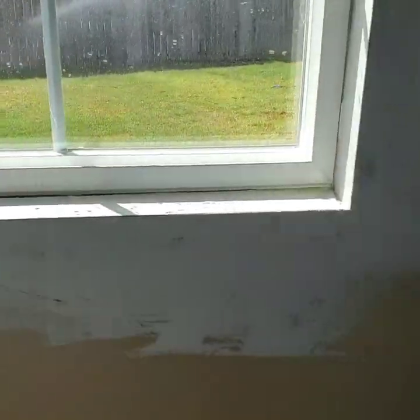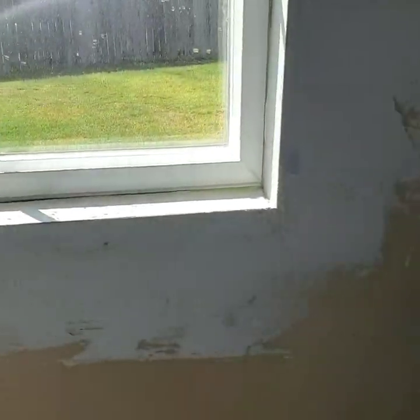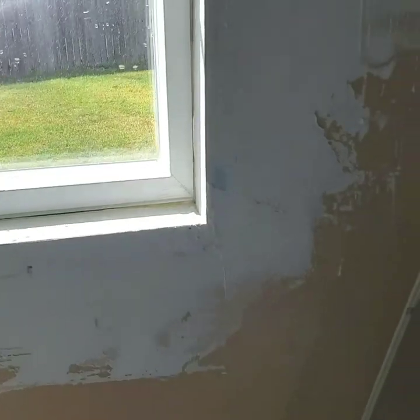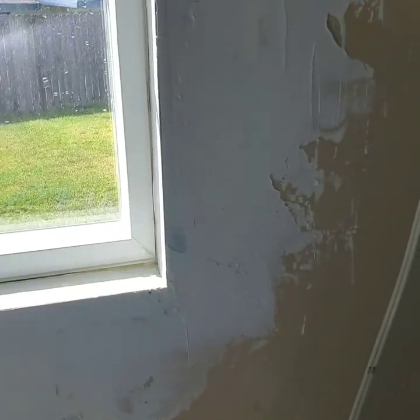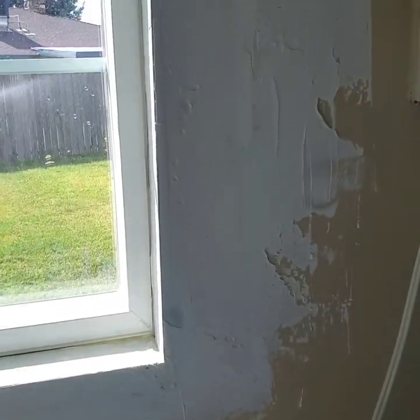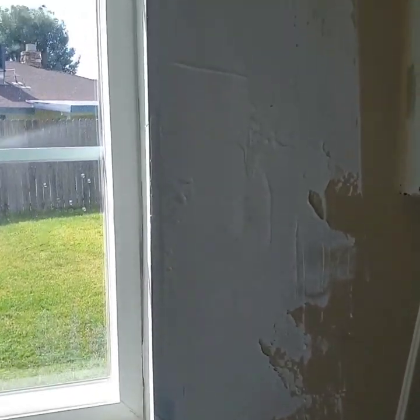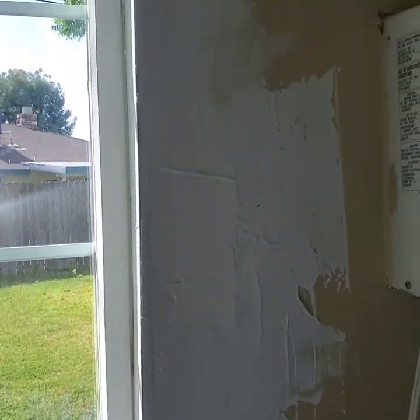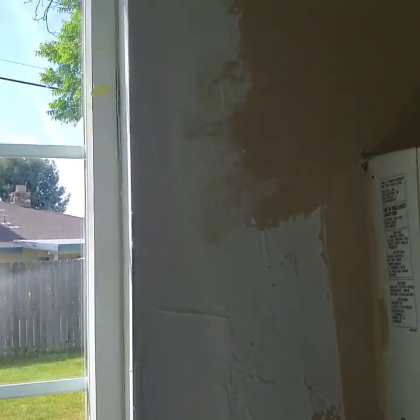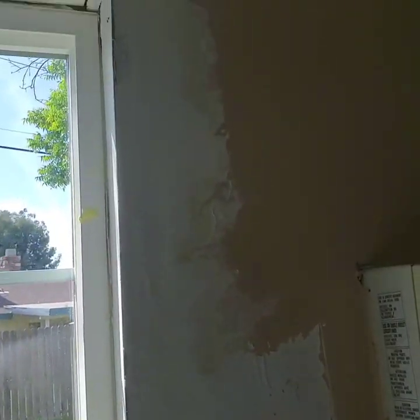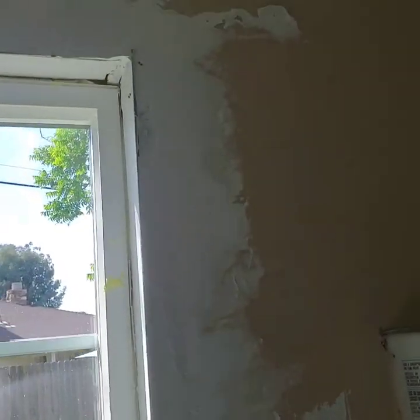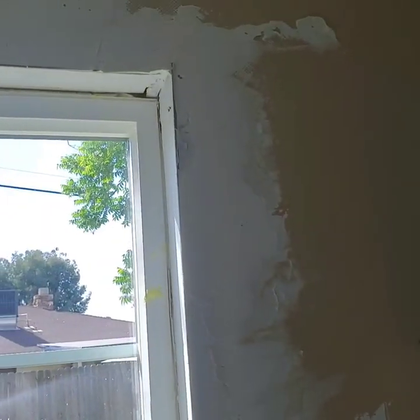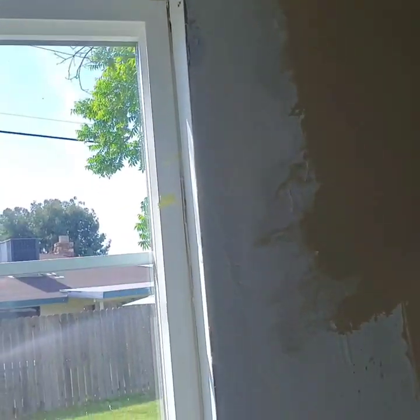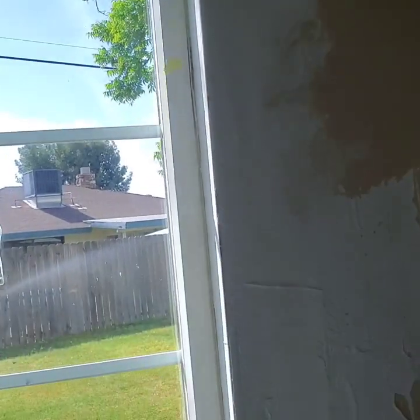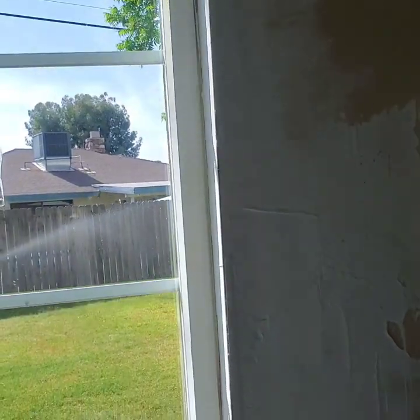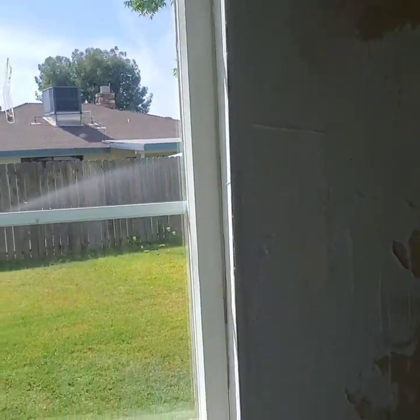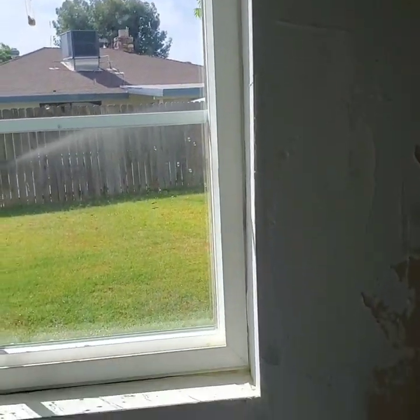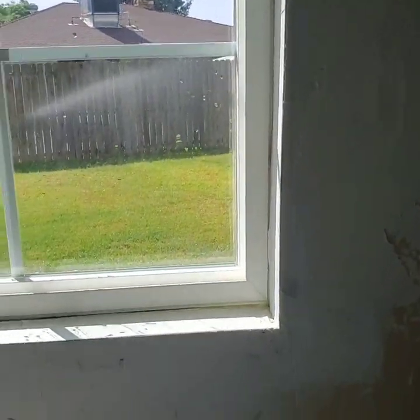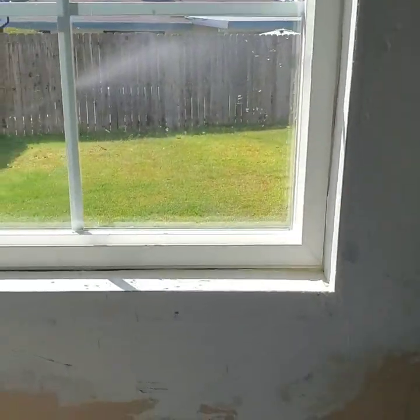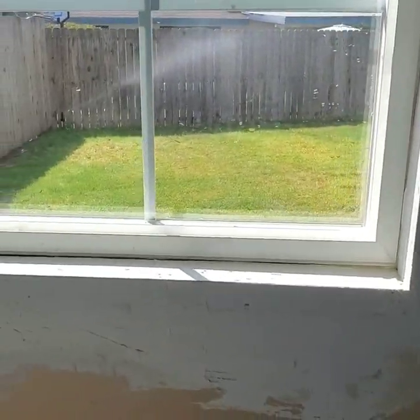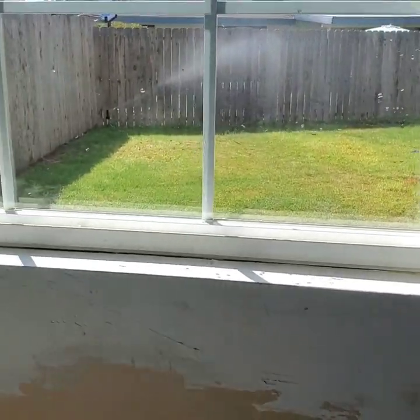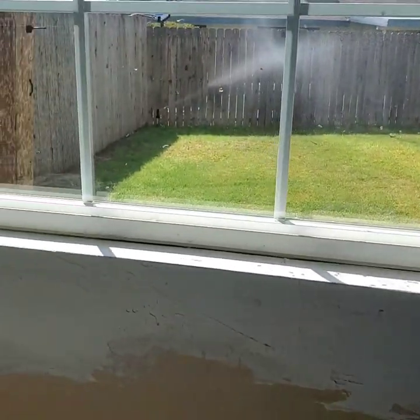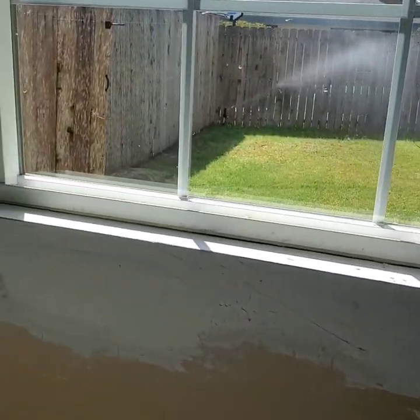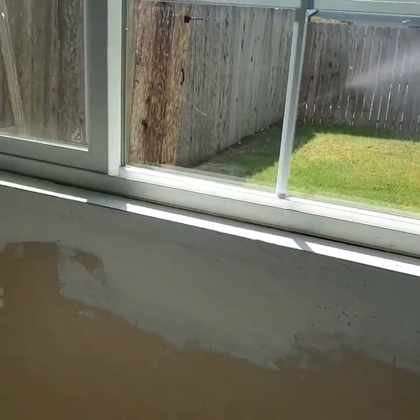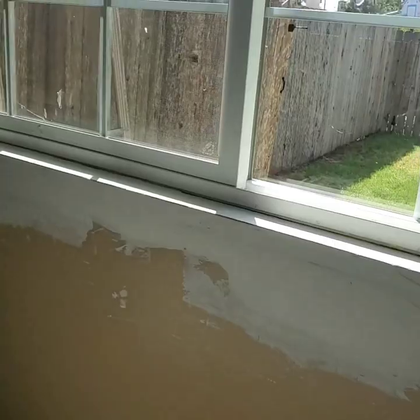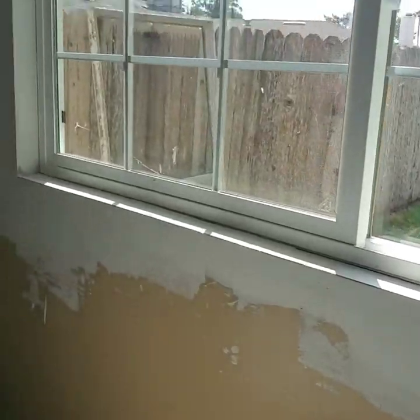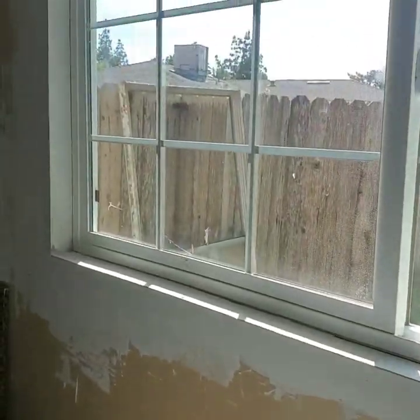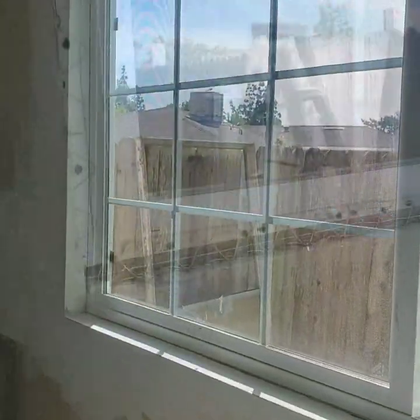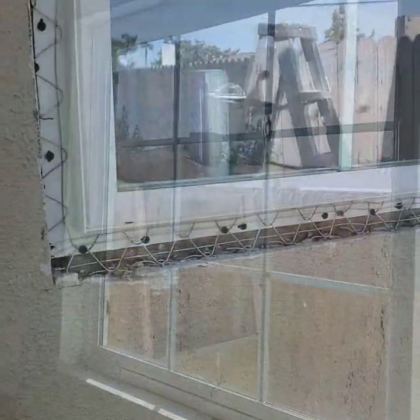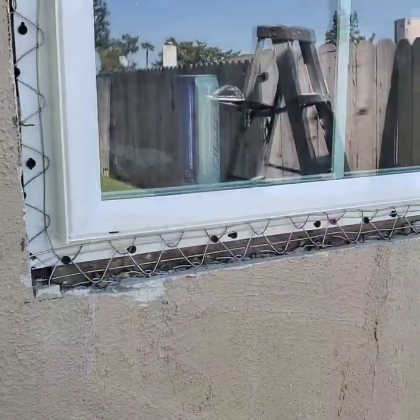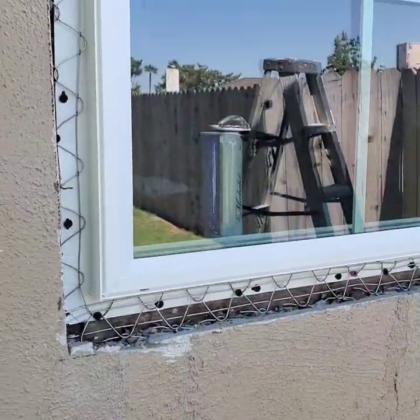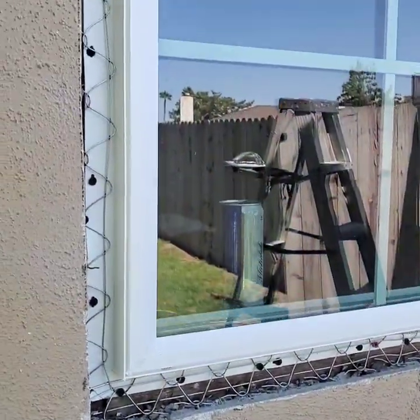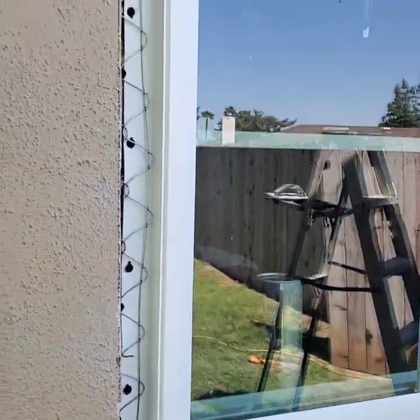Tomorrow I'll sand it and give it another coat, then we paint it and the inside will be done. We'll be going outside and doing stucco work. While this is drying I'll be outside doing some stucco, so I'll show you when I get out there.